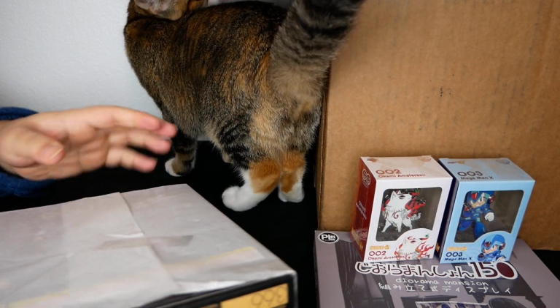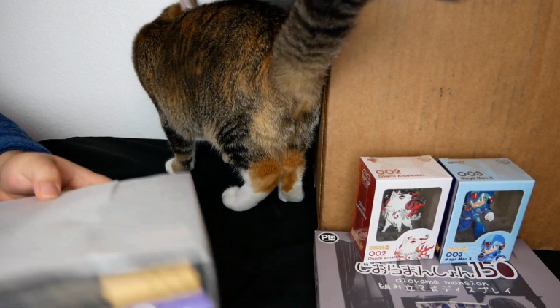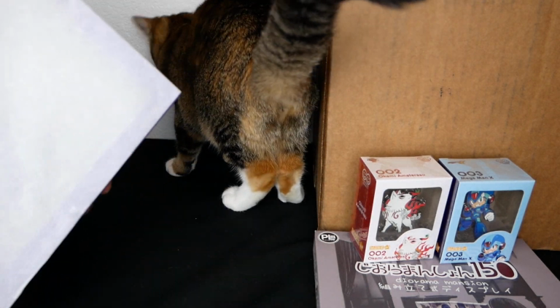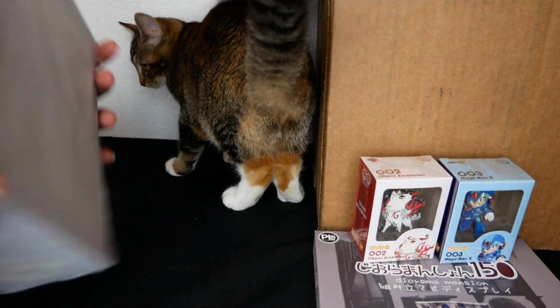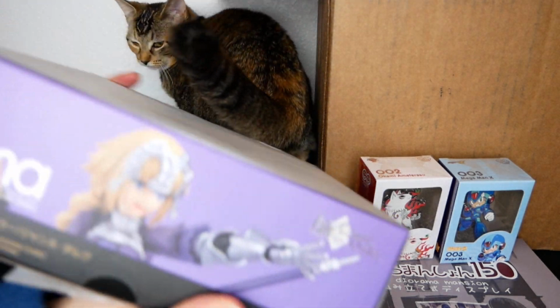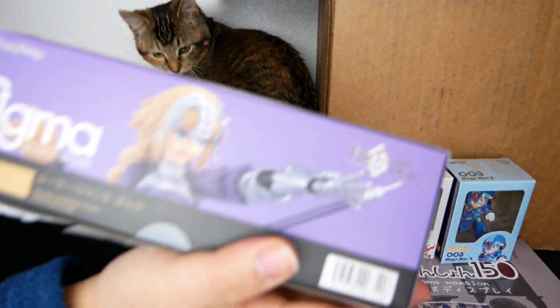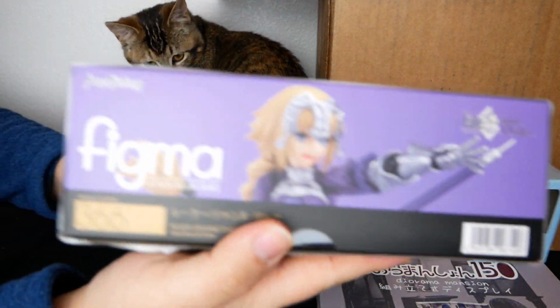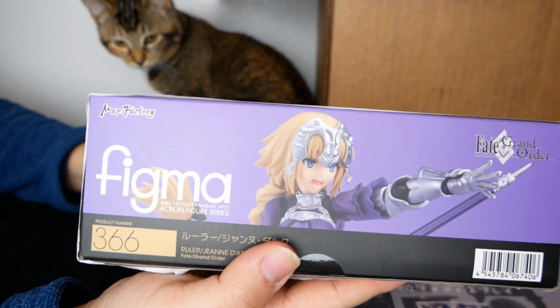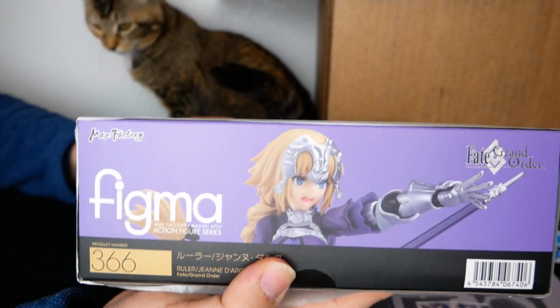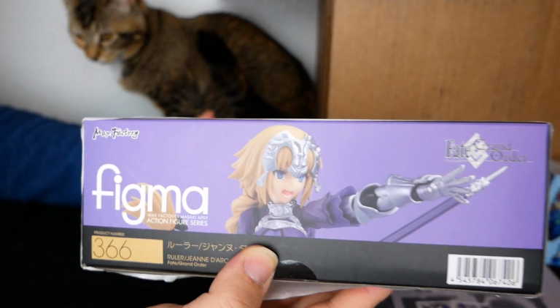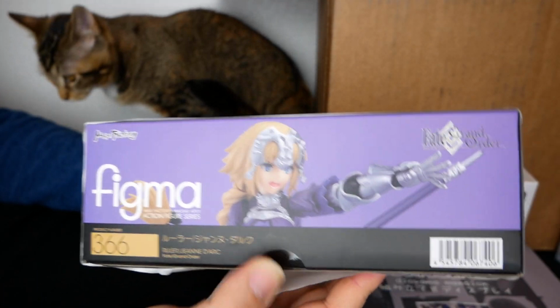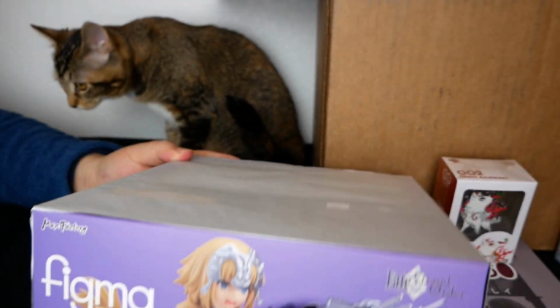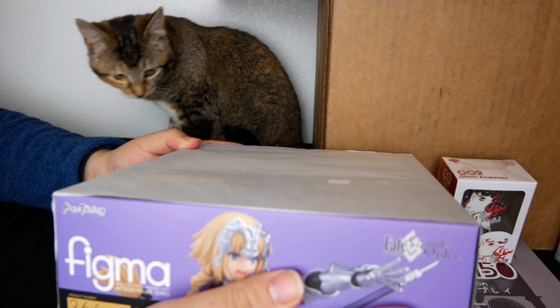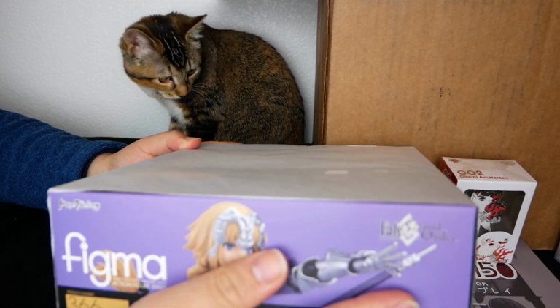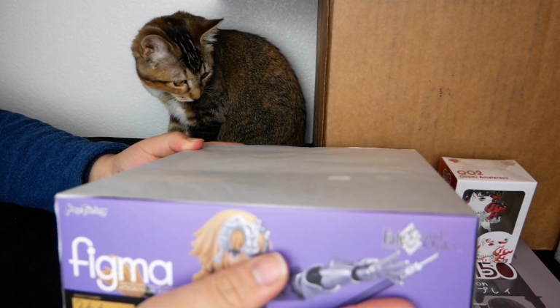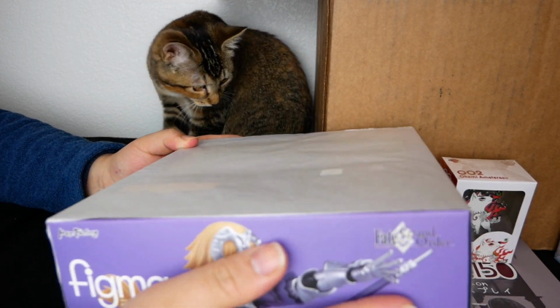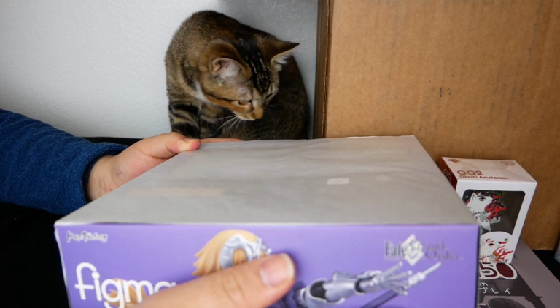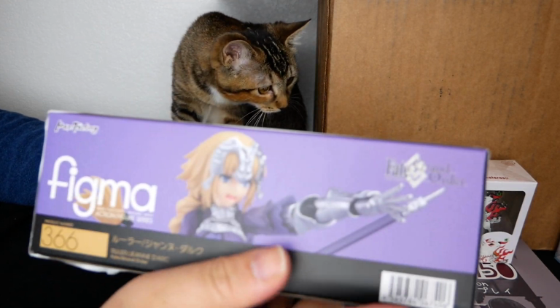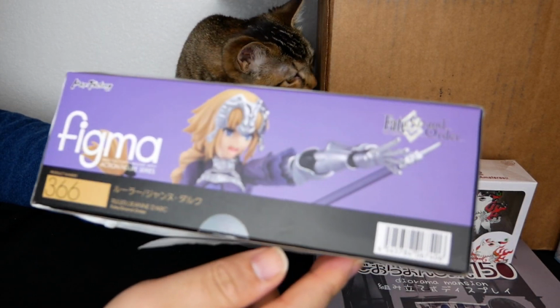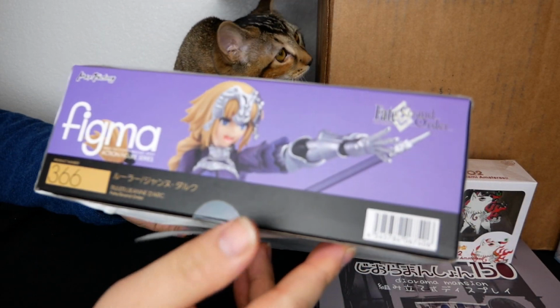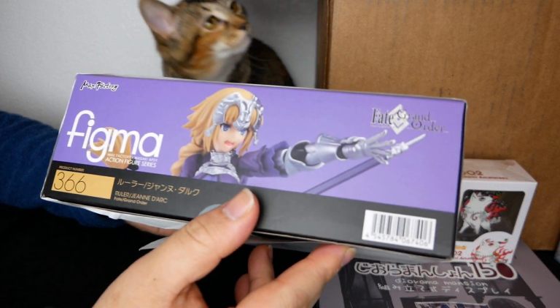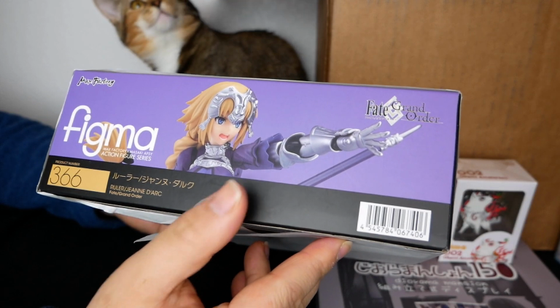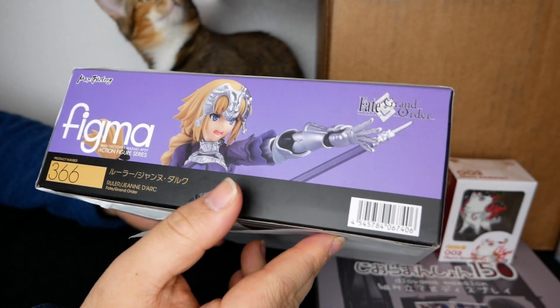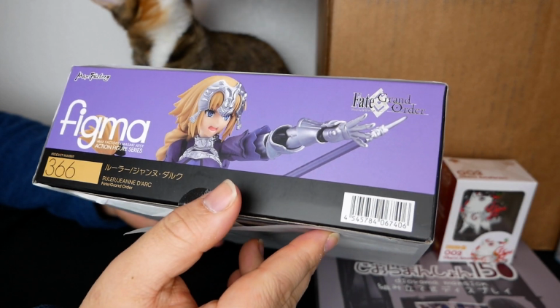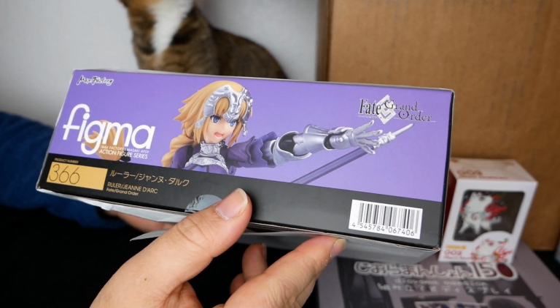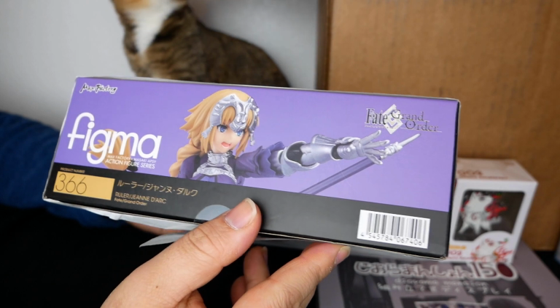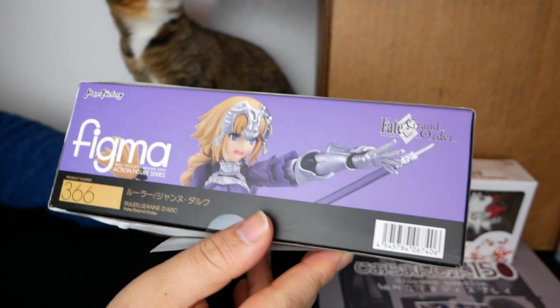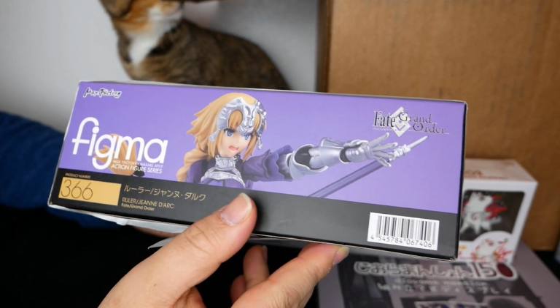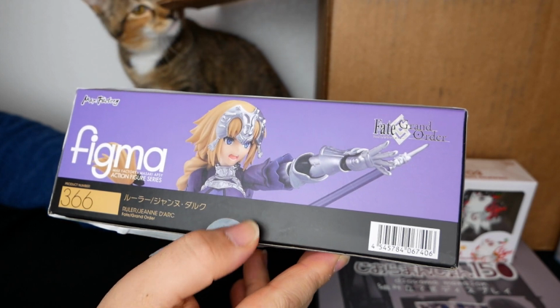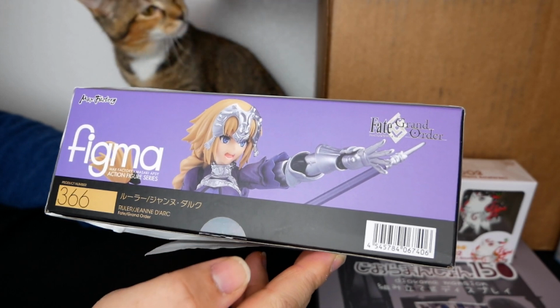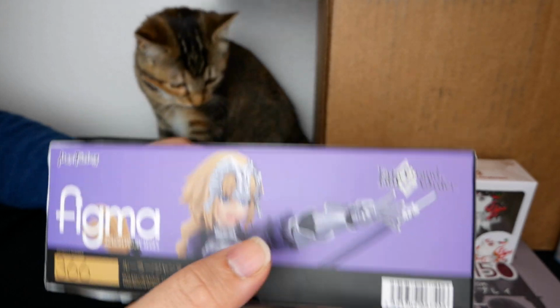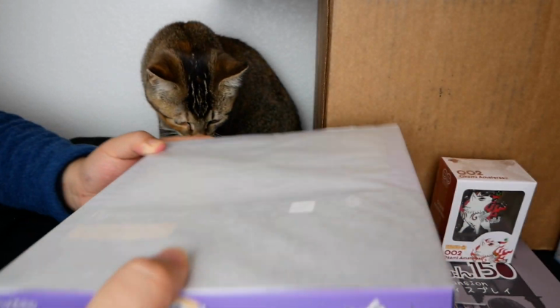This is the Ruler figma. I'm not too much into figmas, but this is actually a pretty good one. FGO — everyone's happy about getting FGO stuff, nothing too bad there.